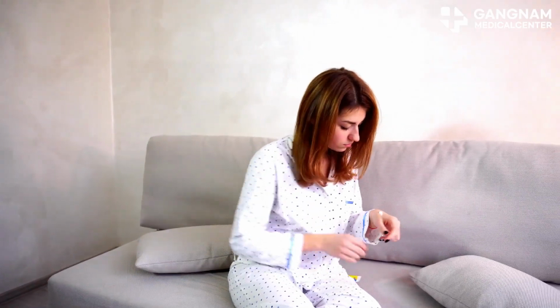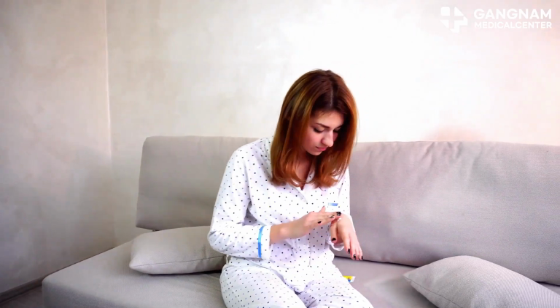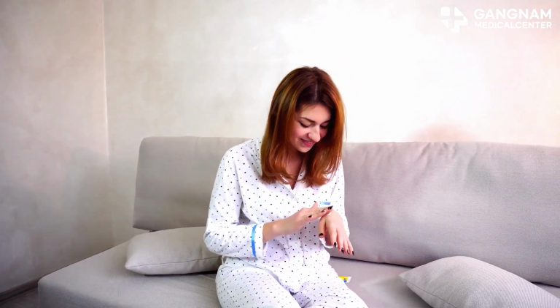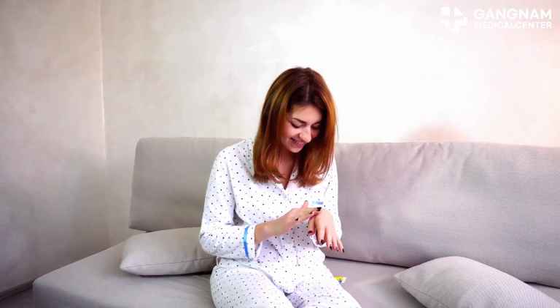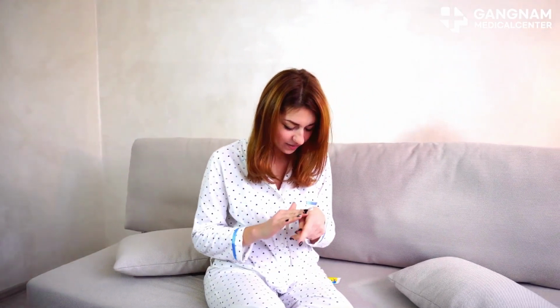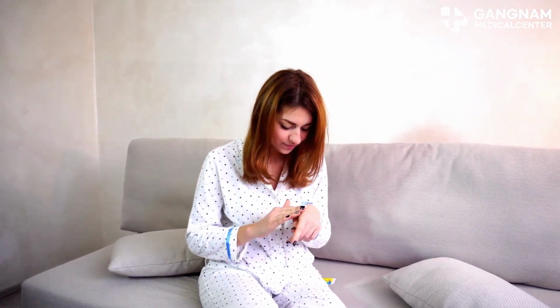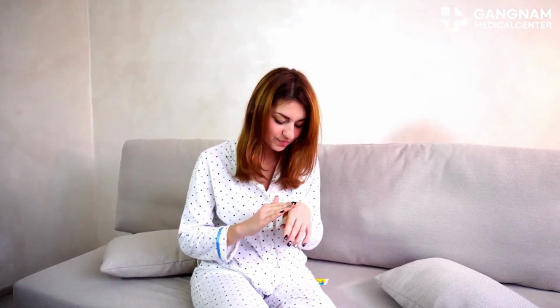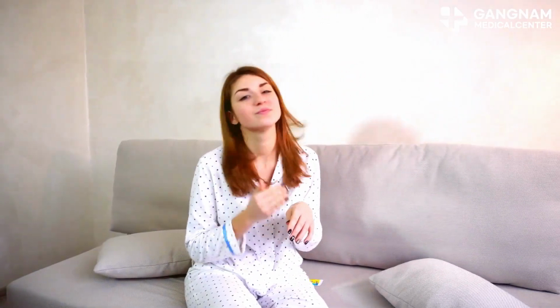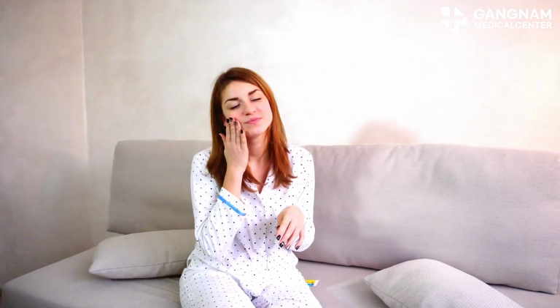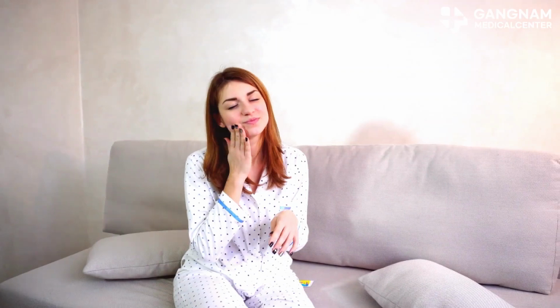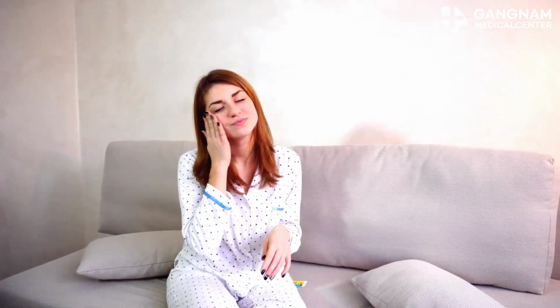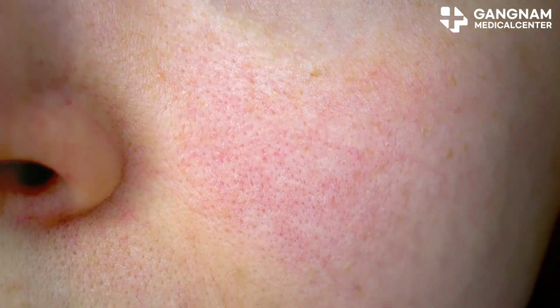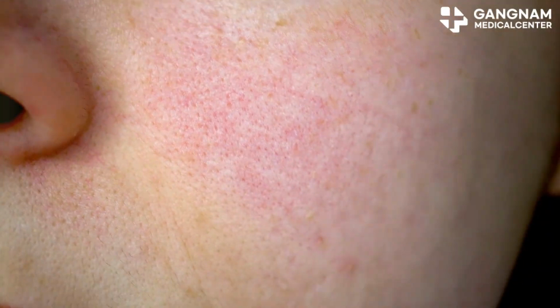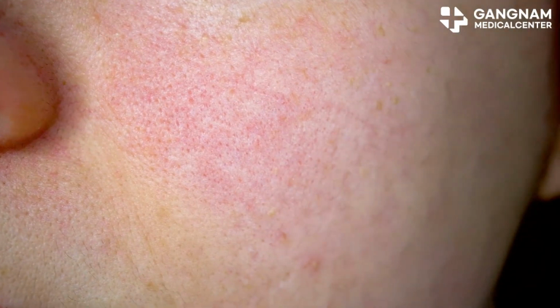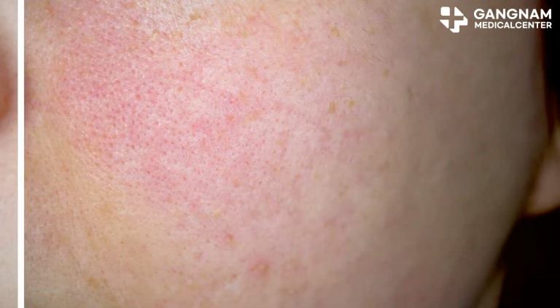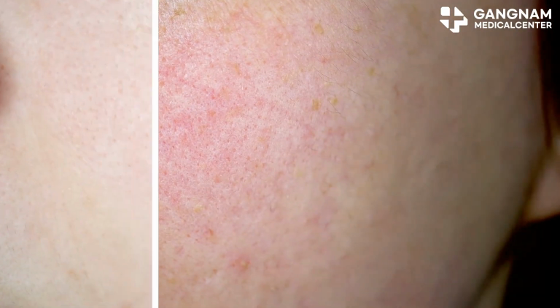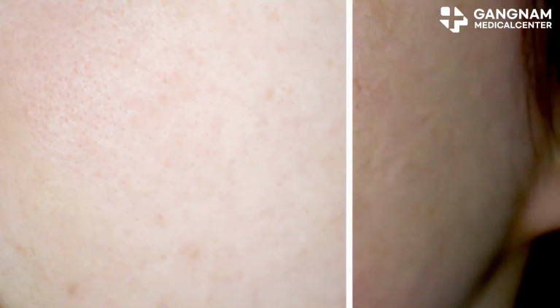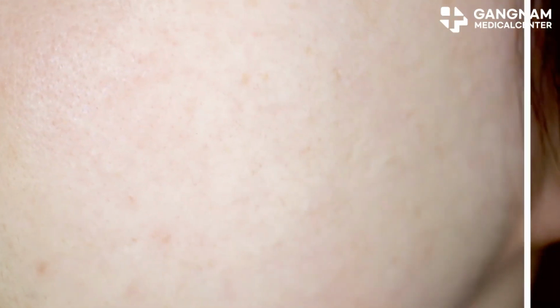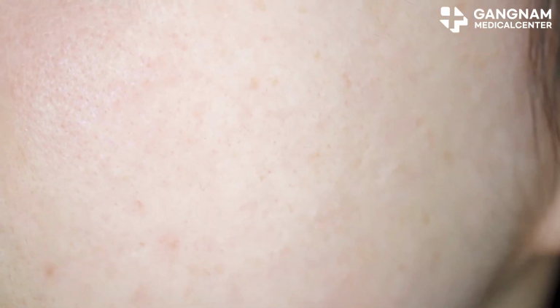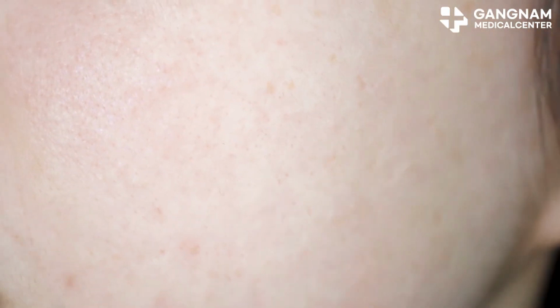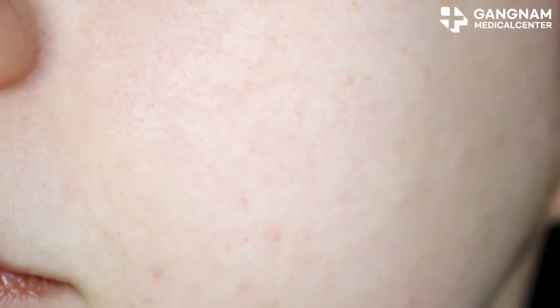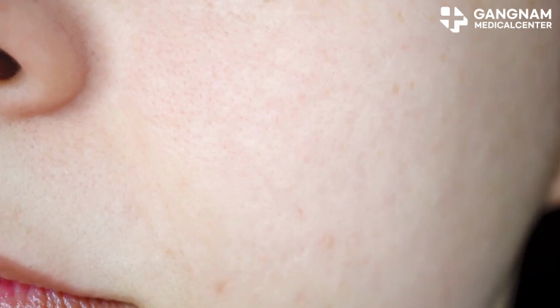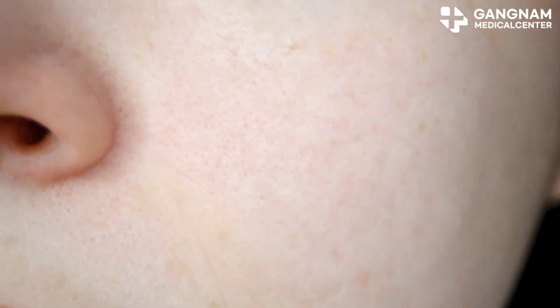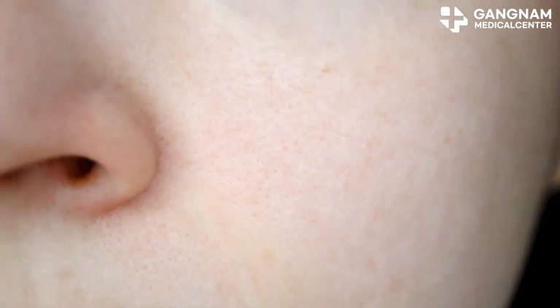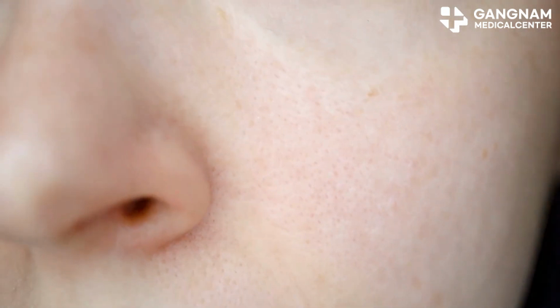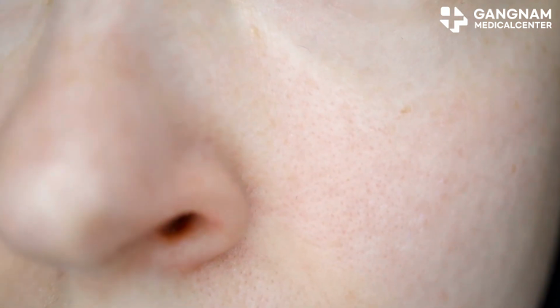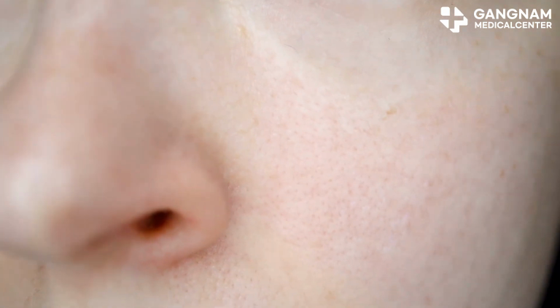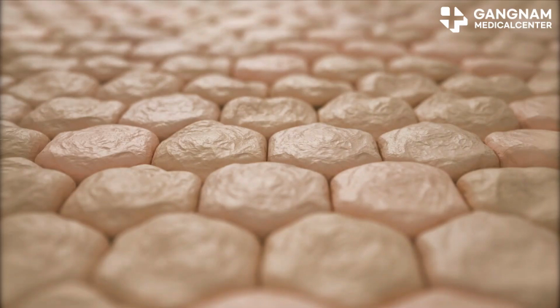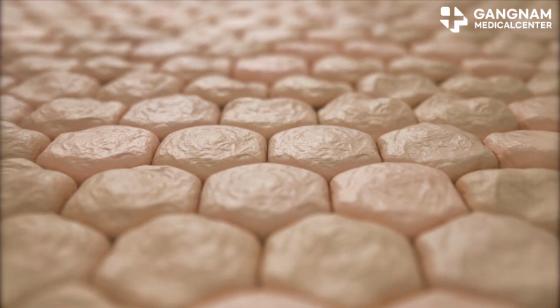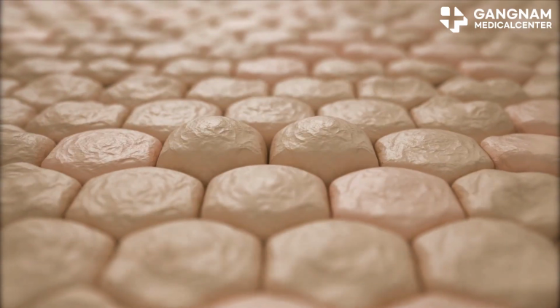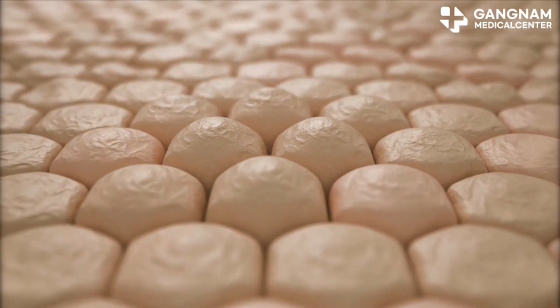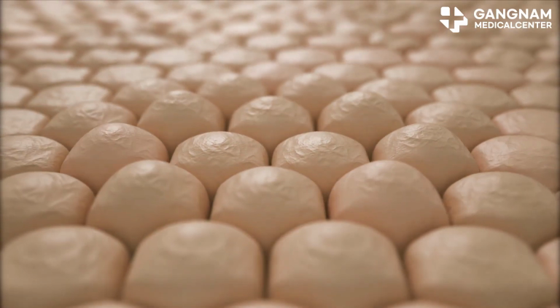In summary, umbilical cord stem cell-derived exosomes offer a multifaceted approach to anti-aging. They promote cell regeneration, boost collagen, provide antioxidants, reduce inflammation, hydrate your skin, and improve skin tone.